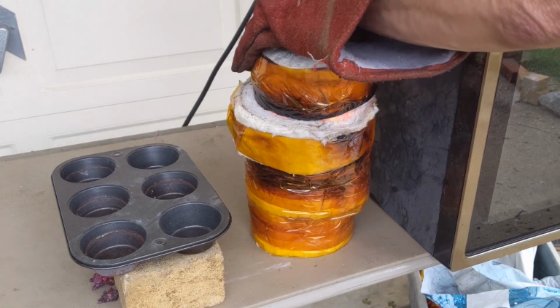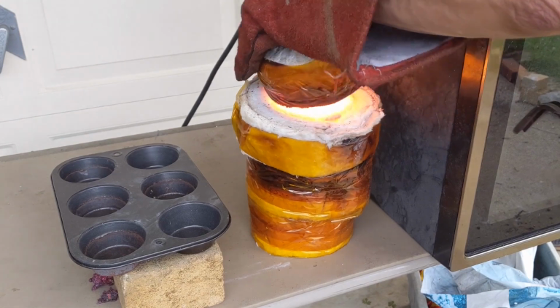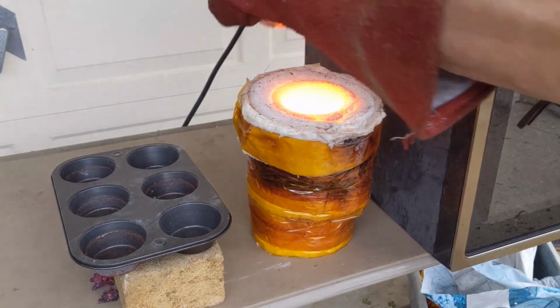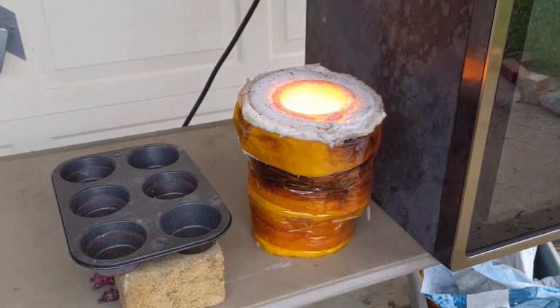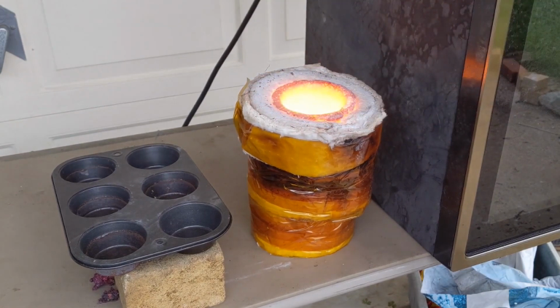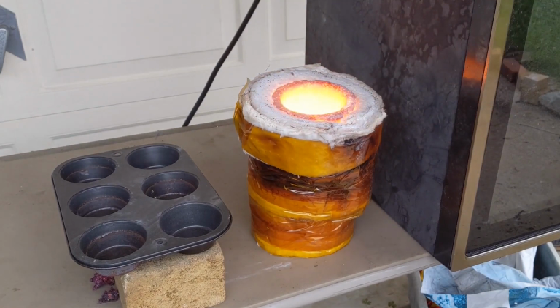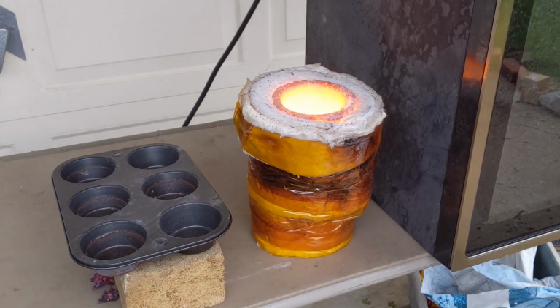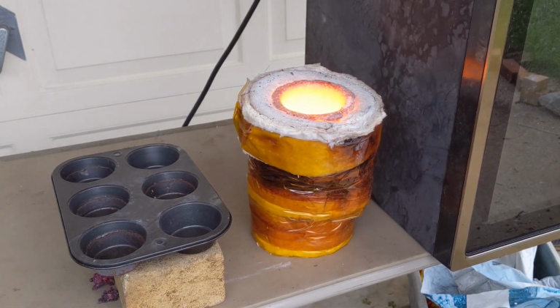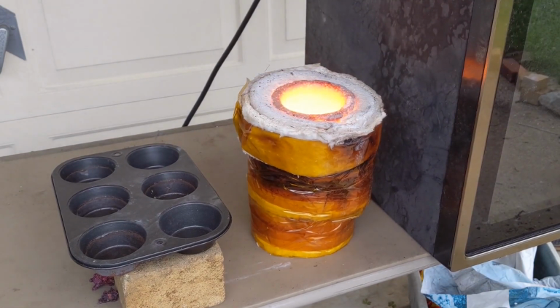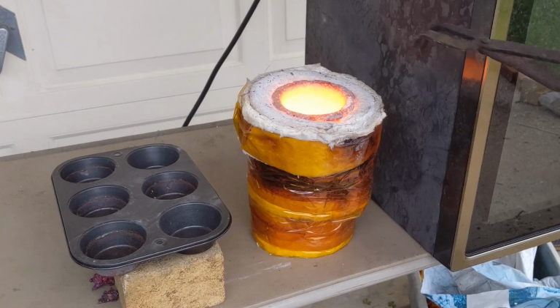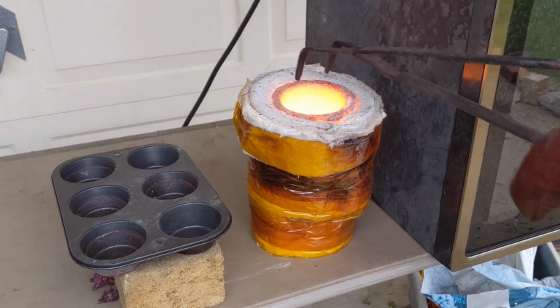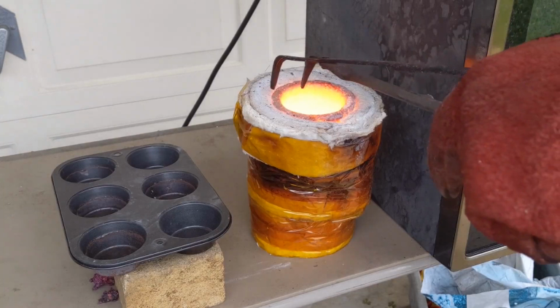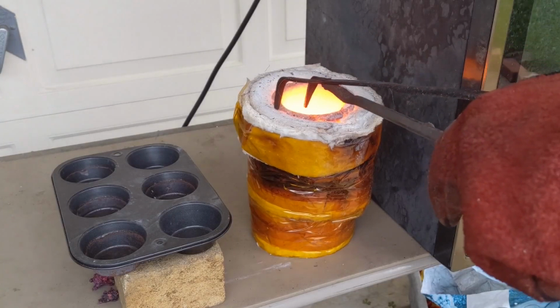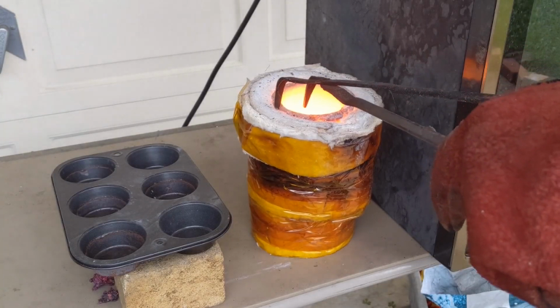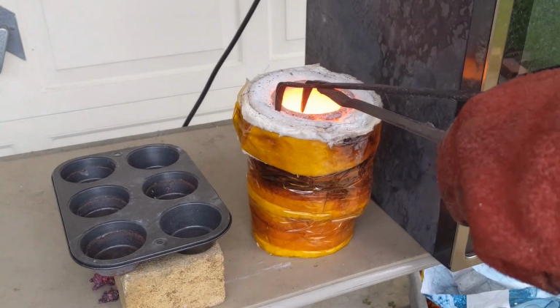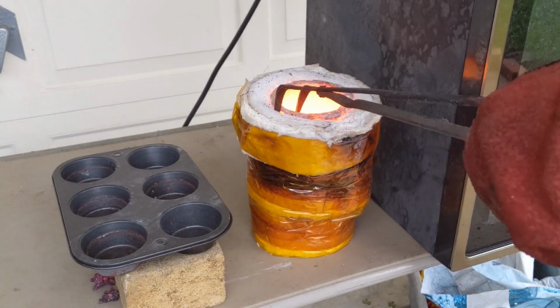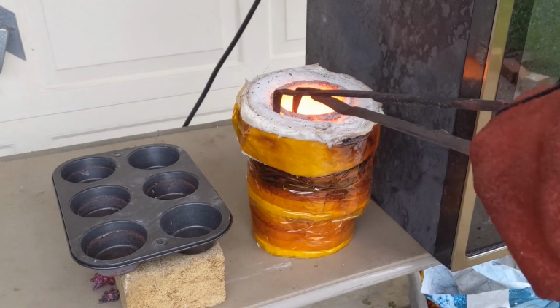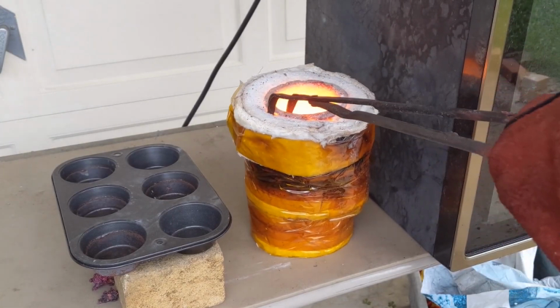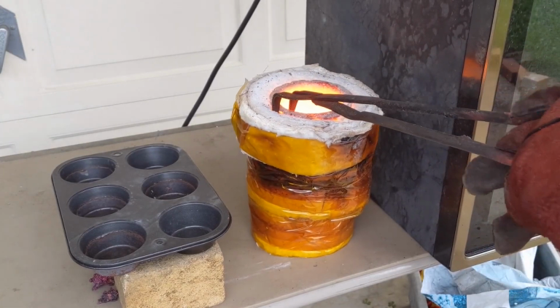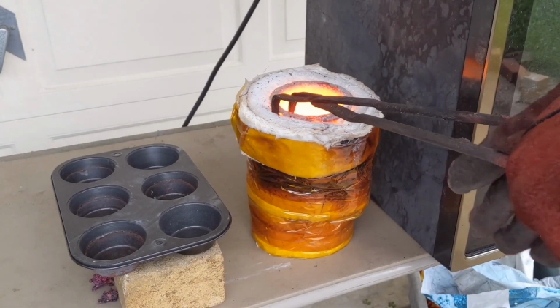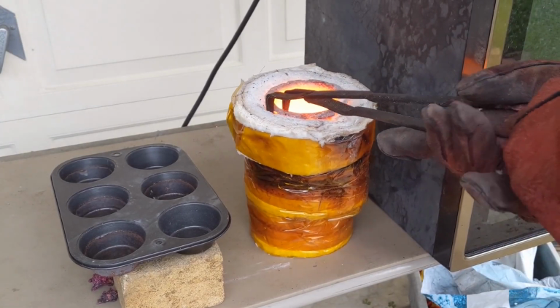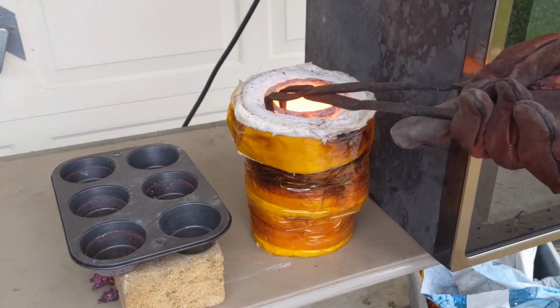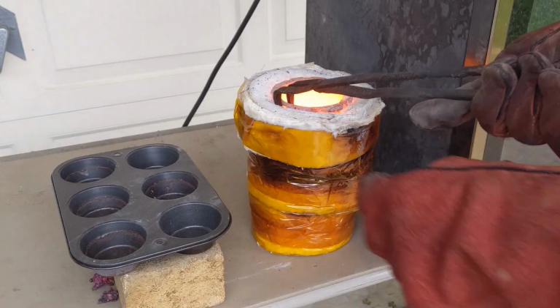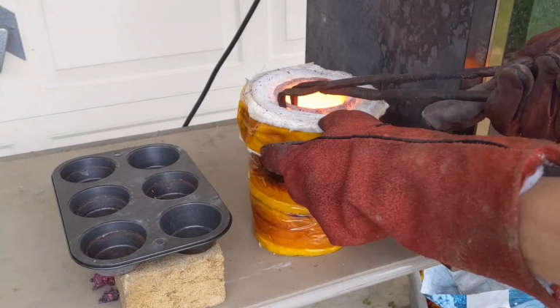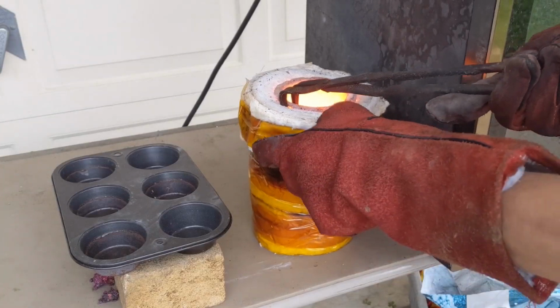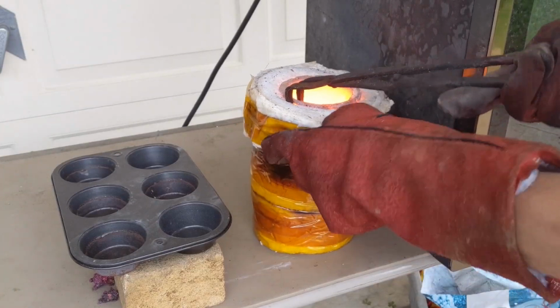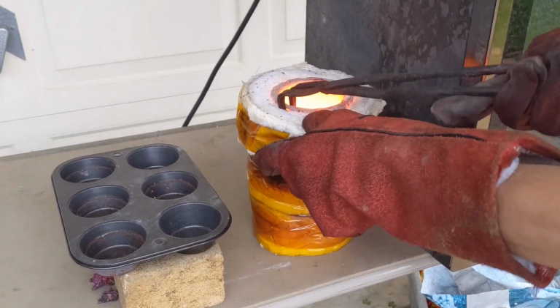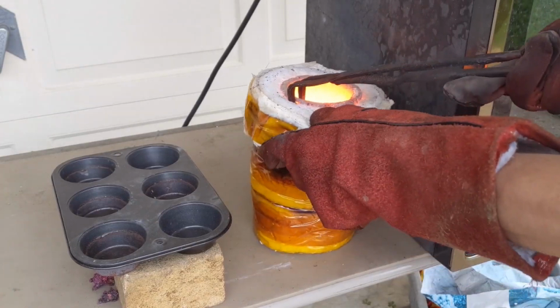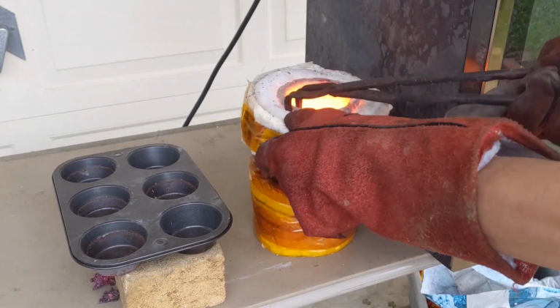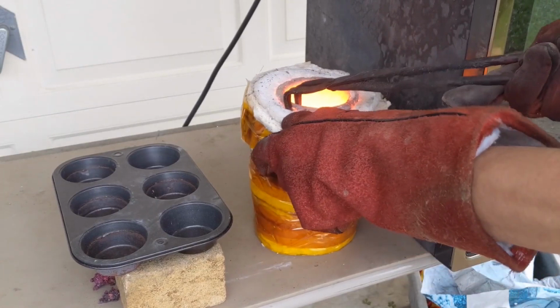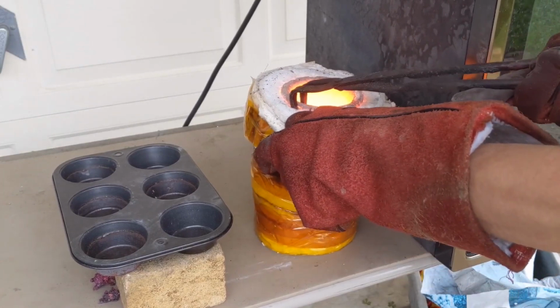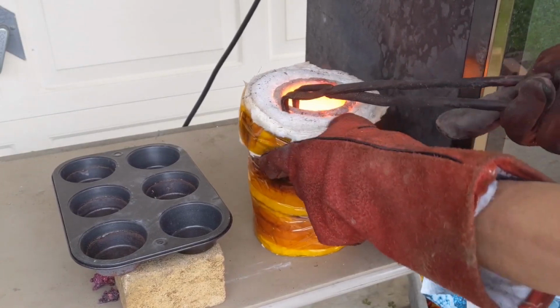I only treated the ceramic fiber with rigidizer, and the fiber melted and stuck to the crucible. A bigger opening and coating the inside with refractory cement fixed that problem later.